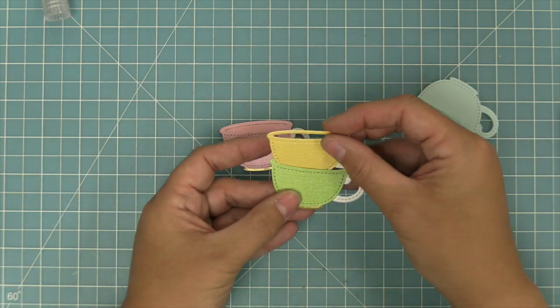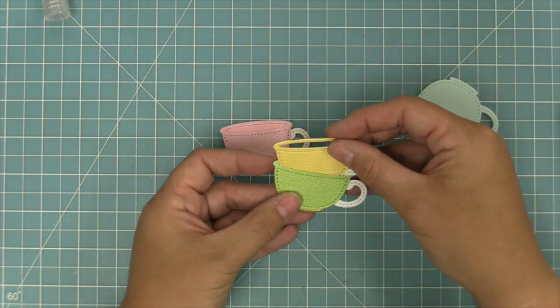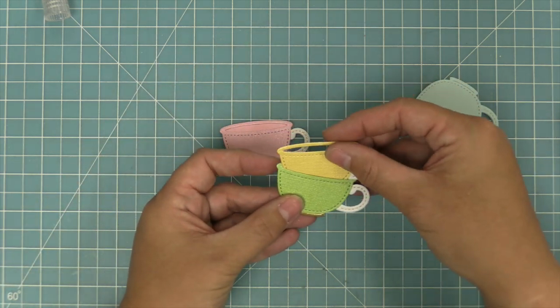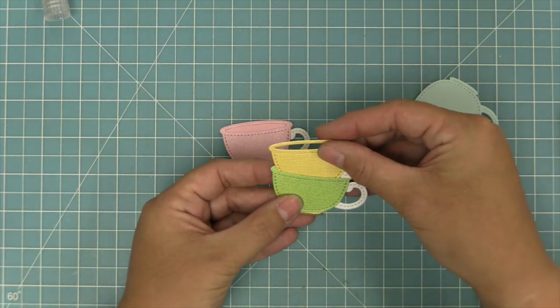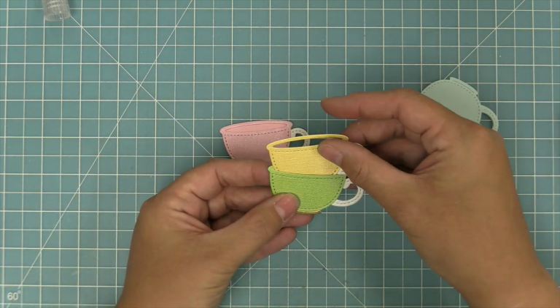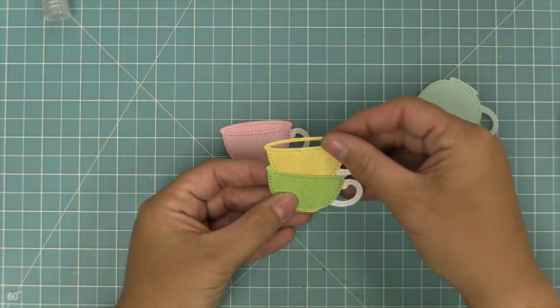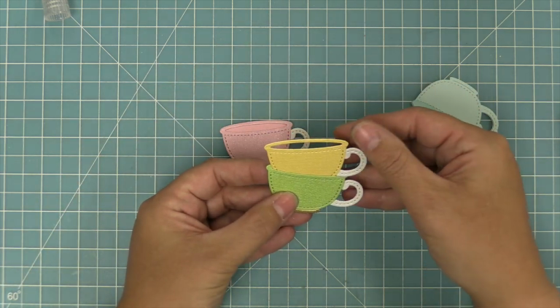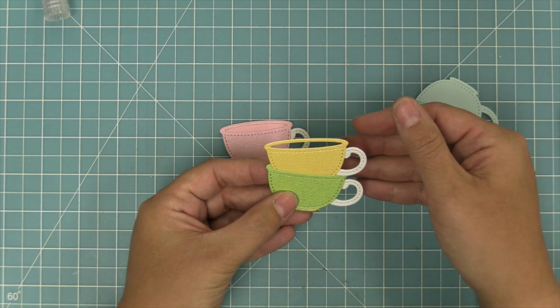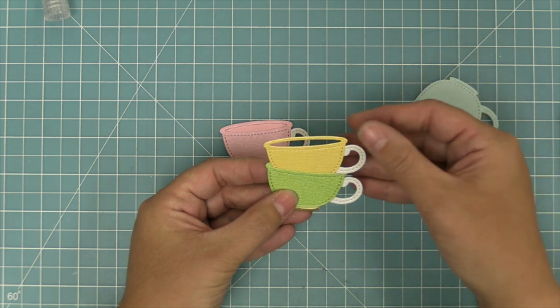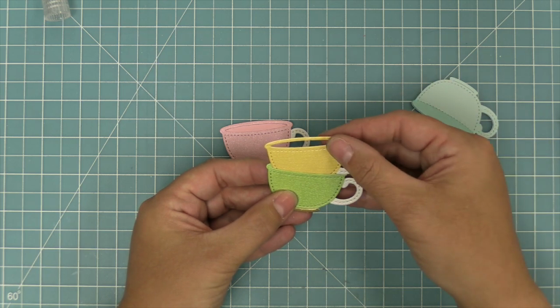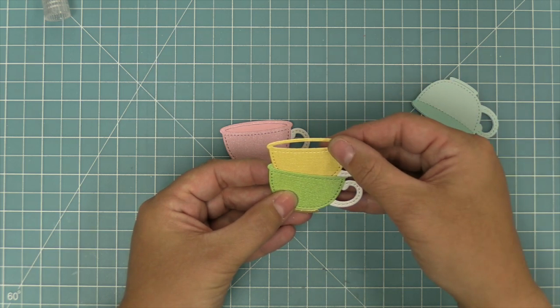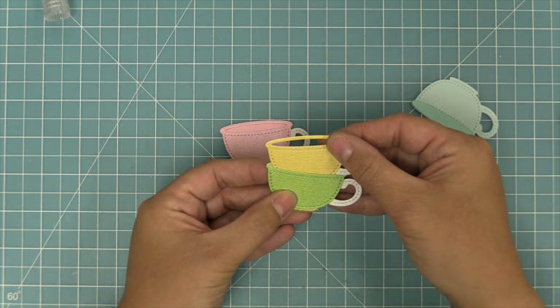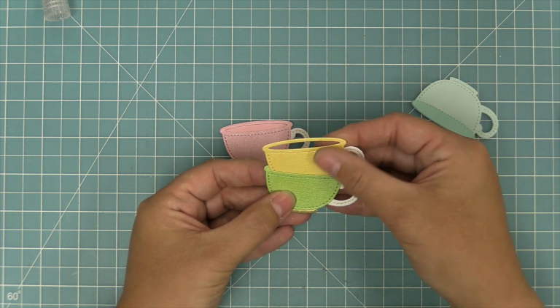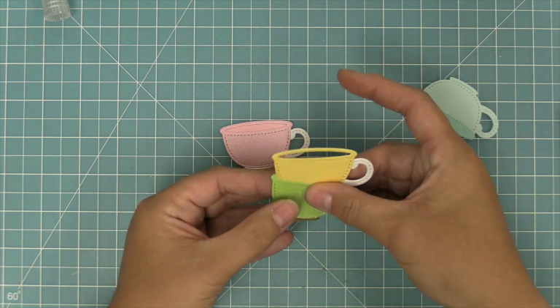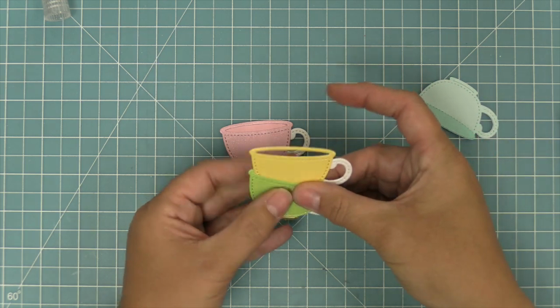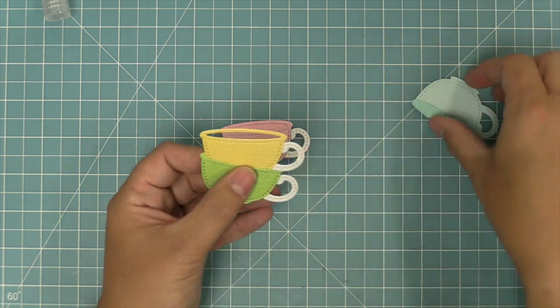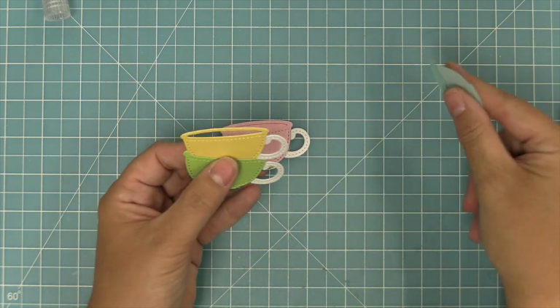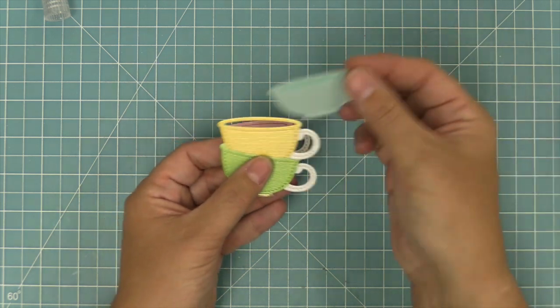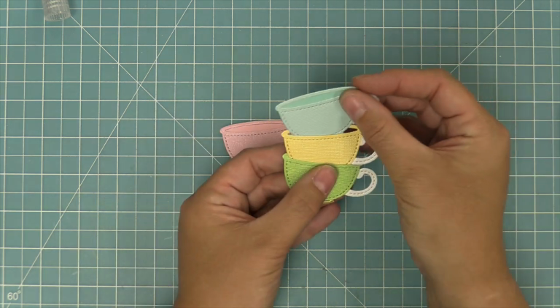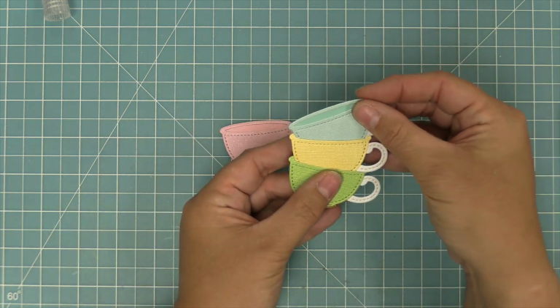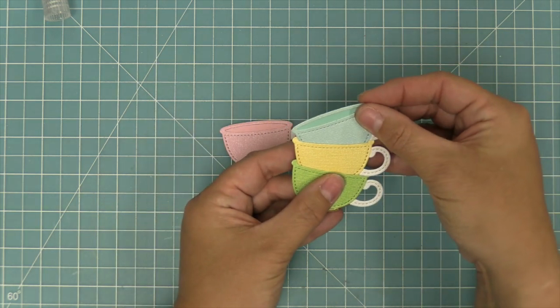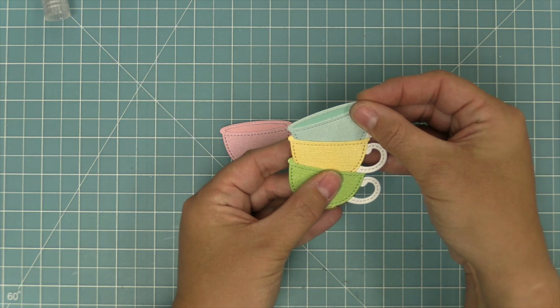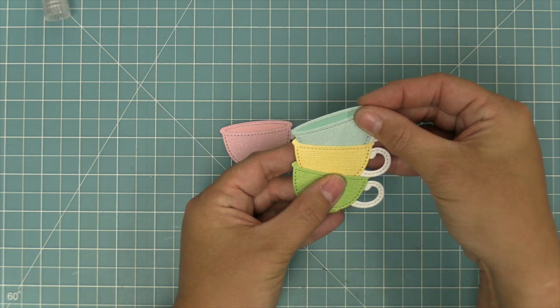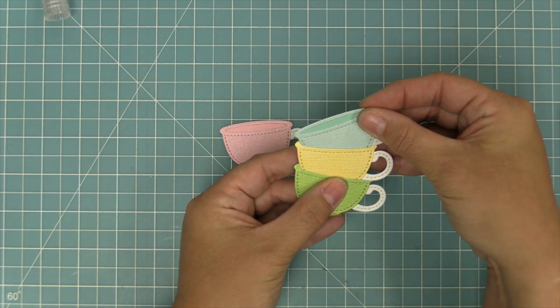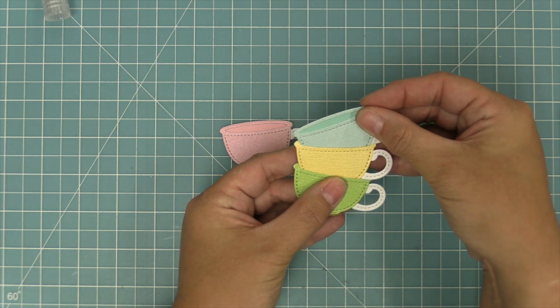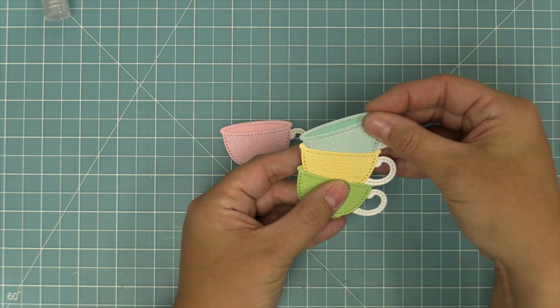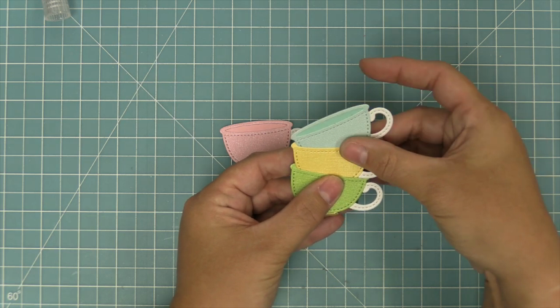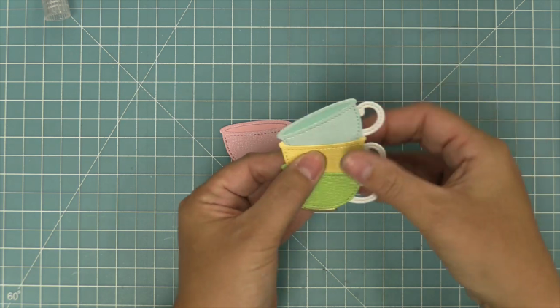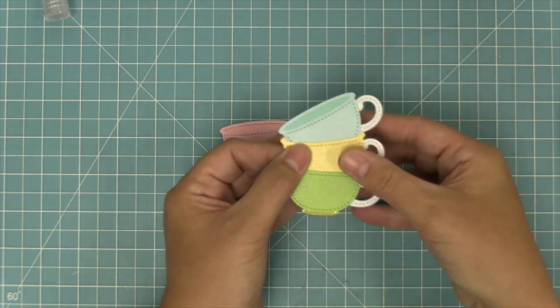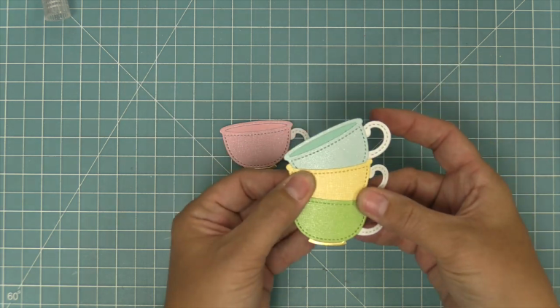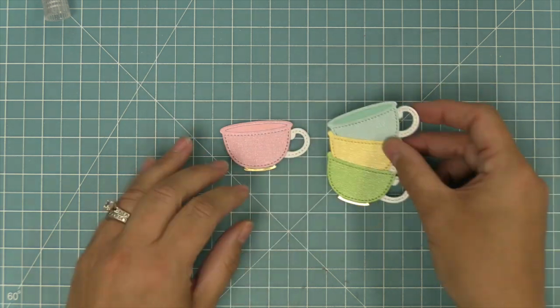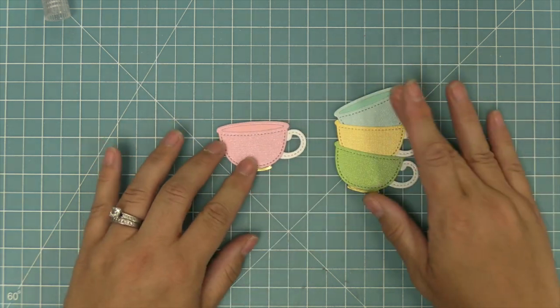I love that these are stackable — I just think it's absolutely adorable. We're going to stack them and make them a little topsy-turvy so it really looks like these cute little vintage teacups just stacked up on a shelf. And how cute is that?